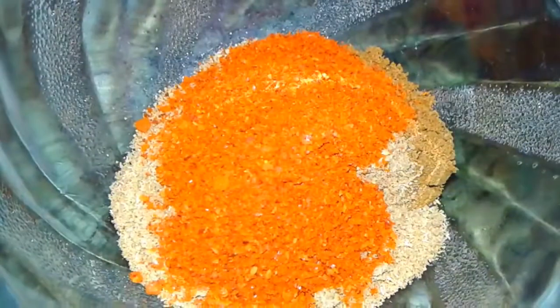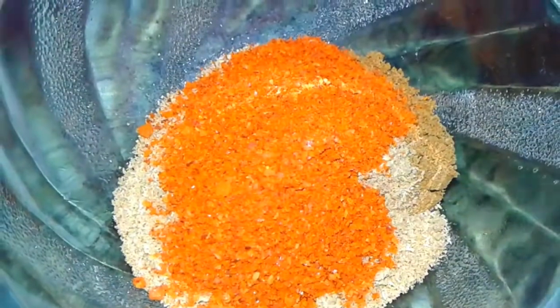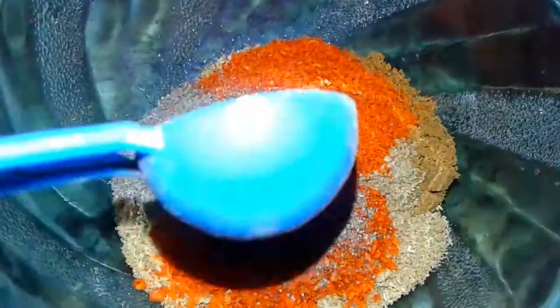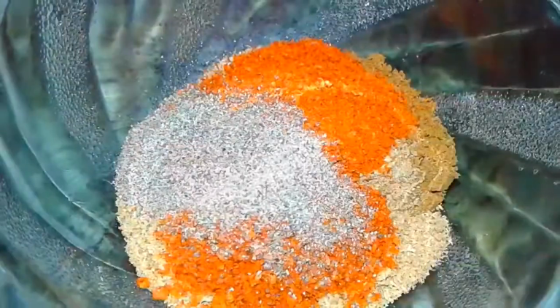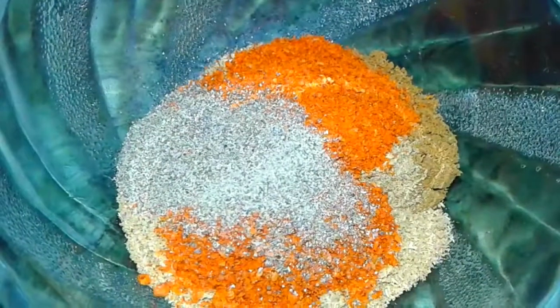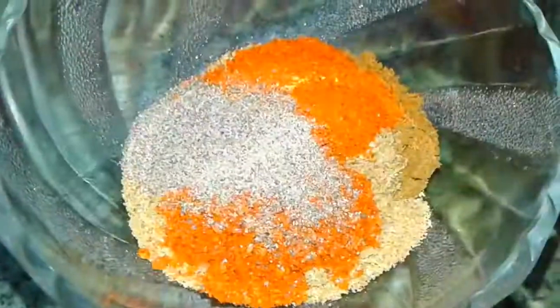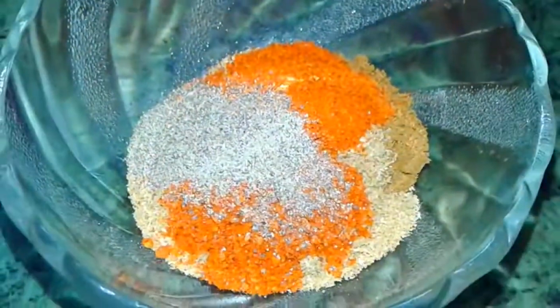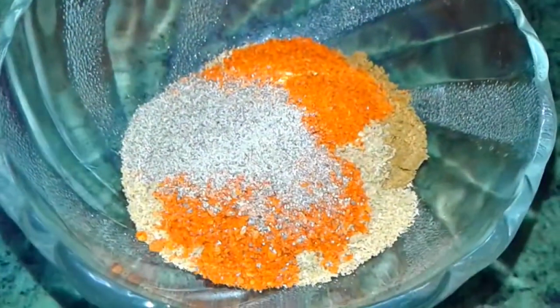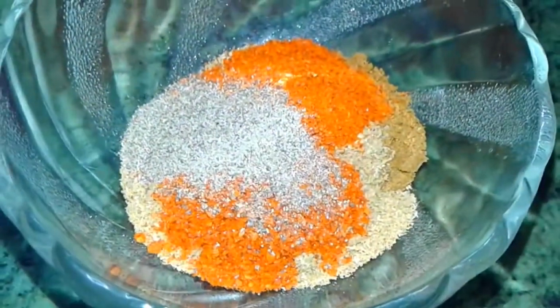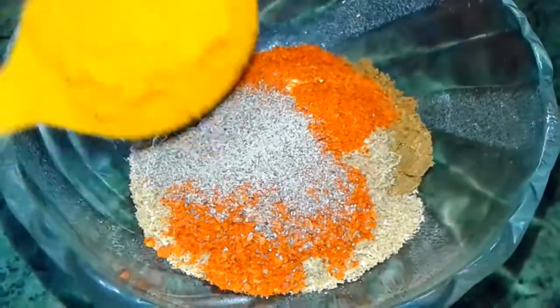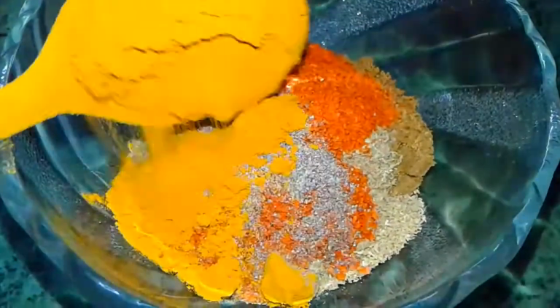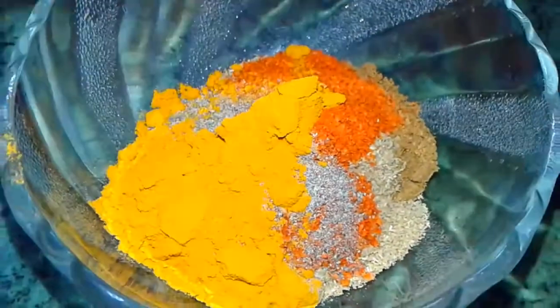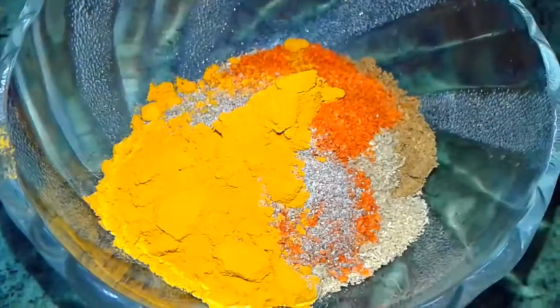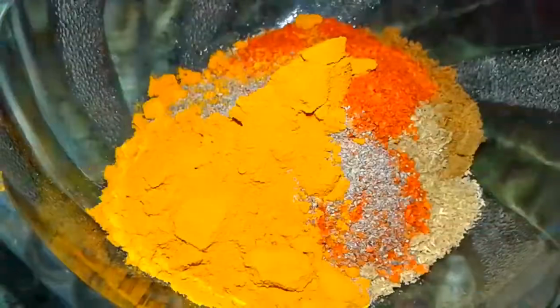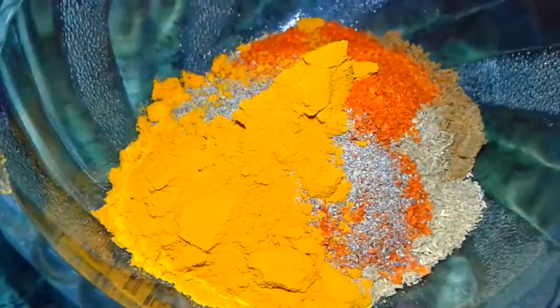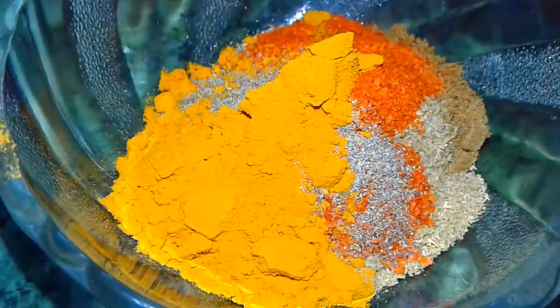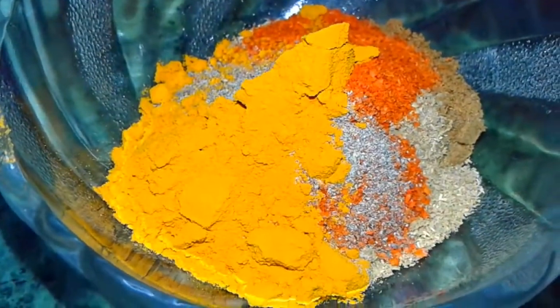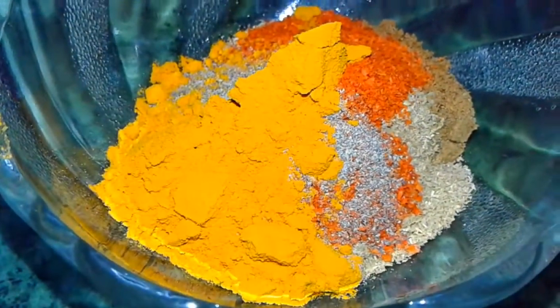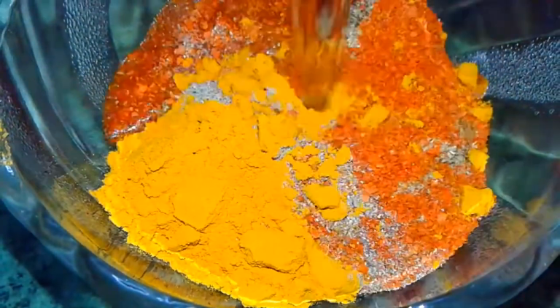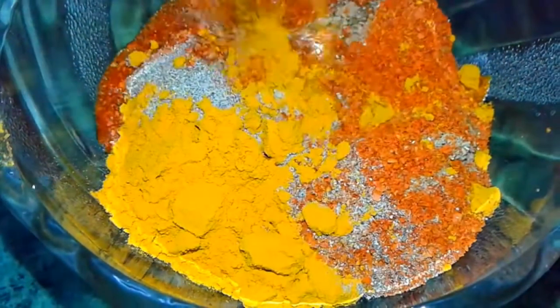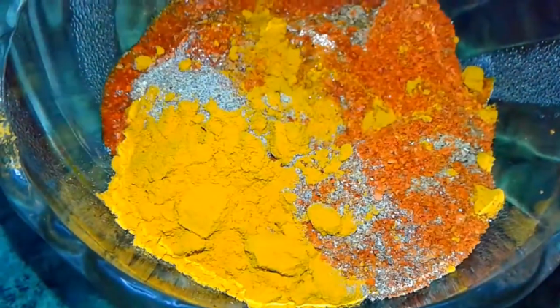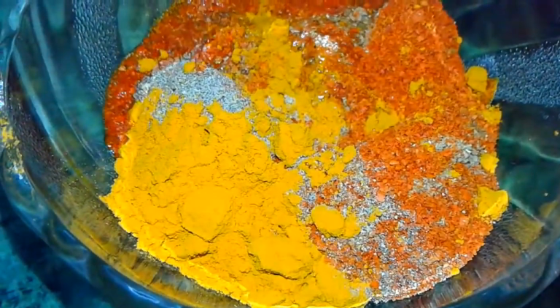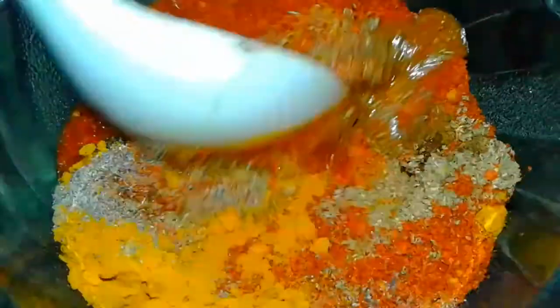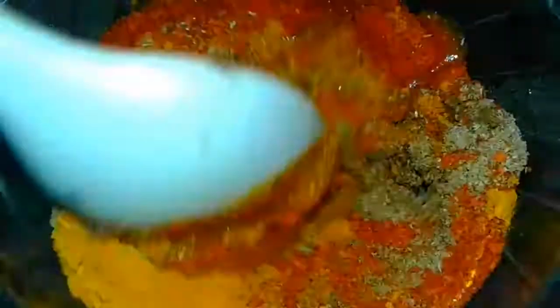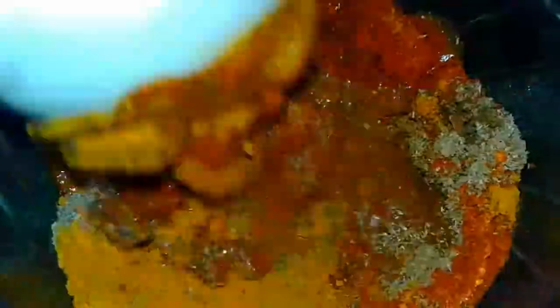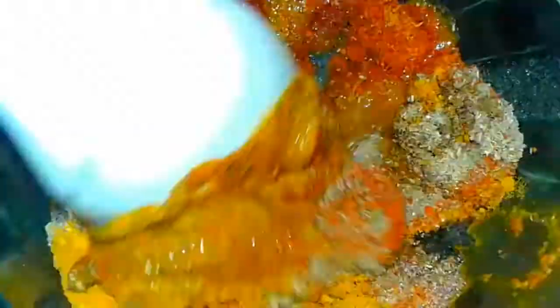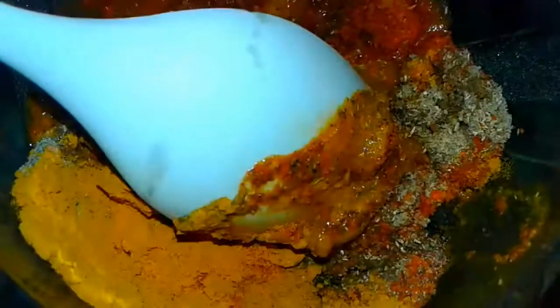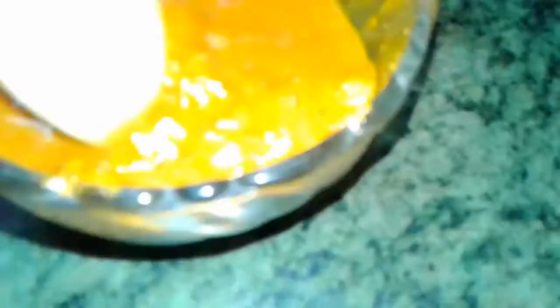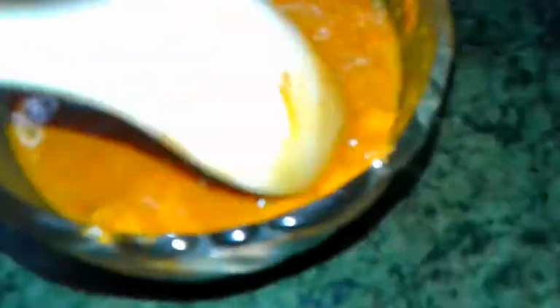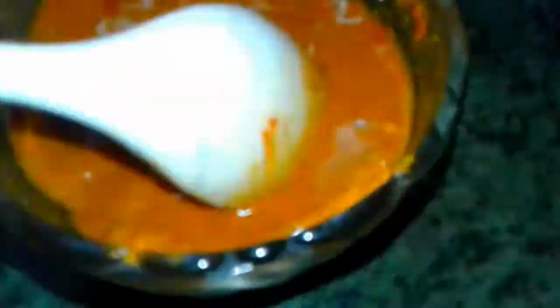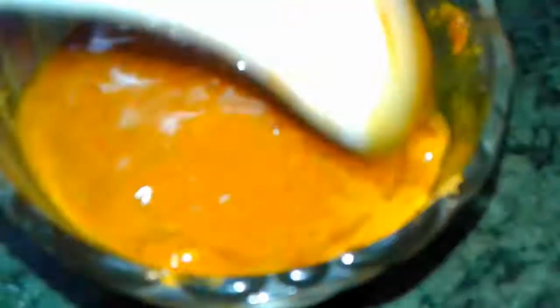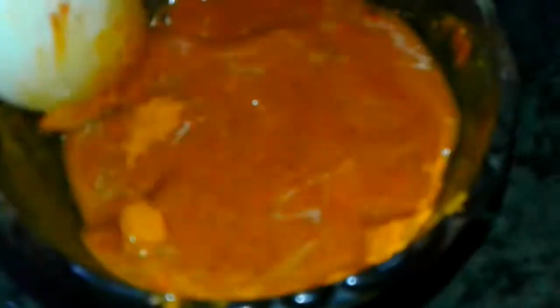Once onions are pink, take a bowl and add the spices — coriander, cumin, red chili powder, black pepper powder, turmeric powder, haldi — then add some water and make a paste.